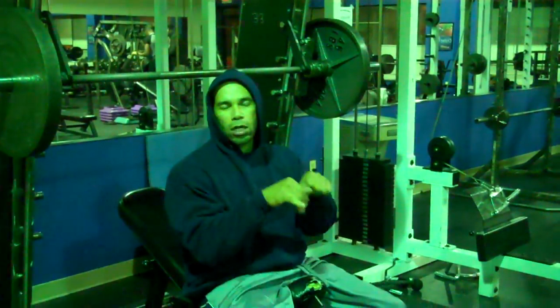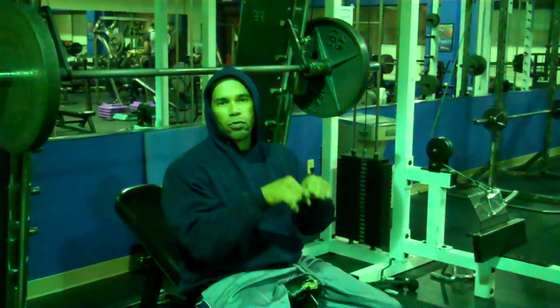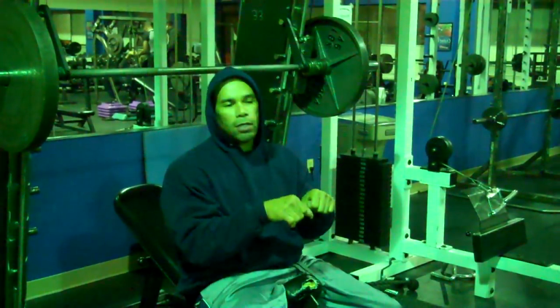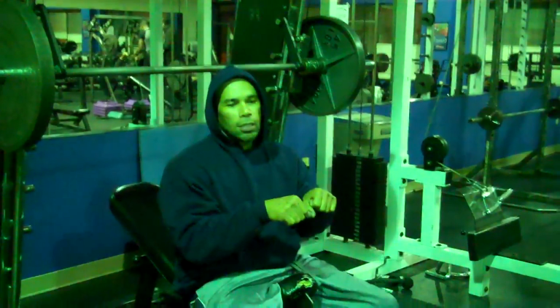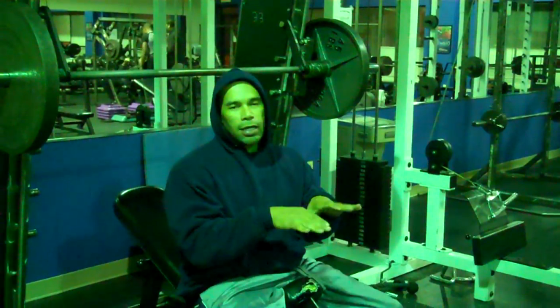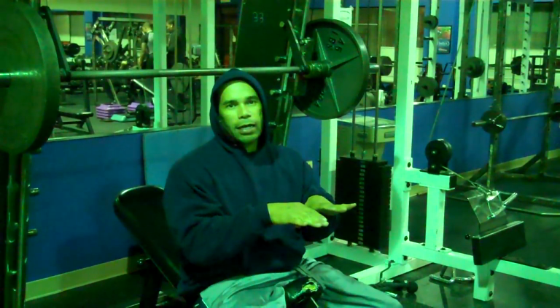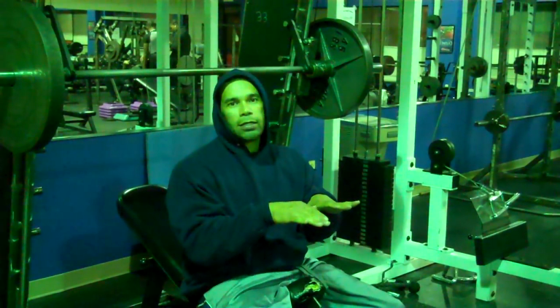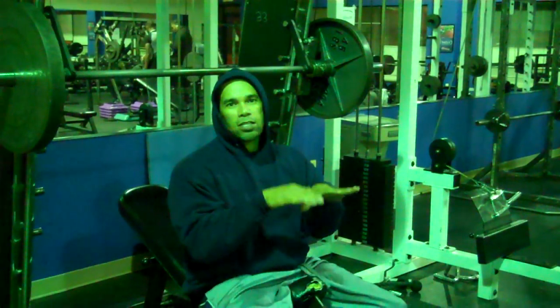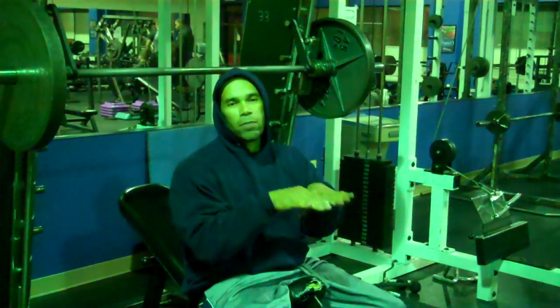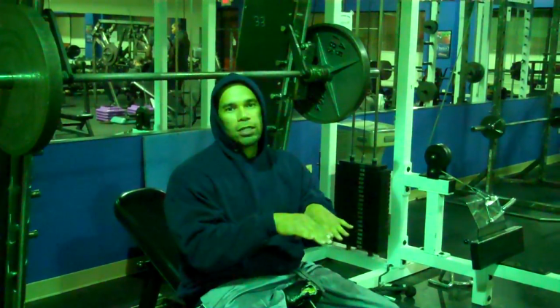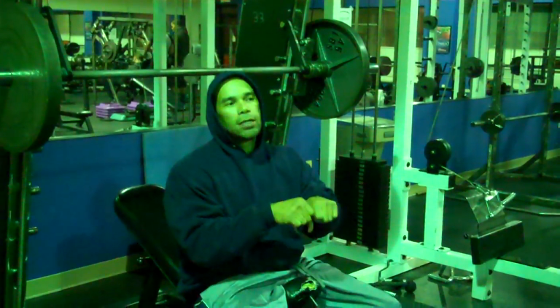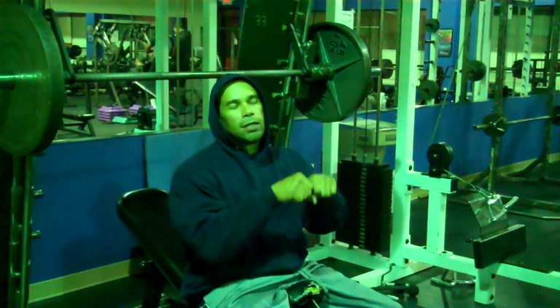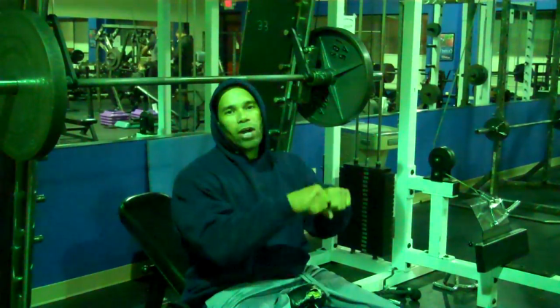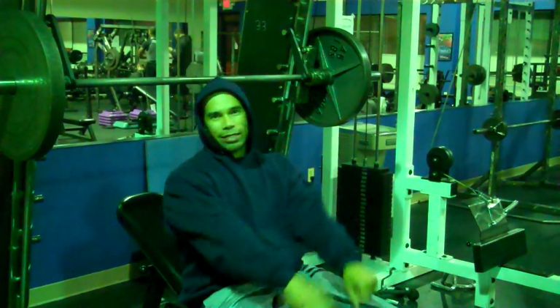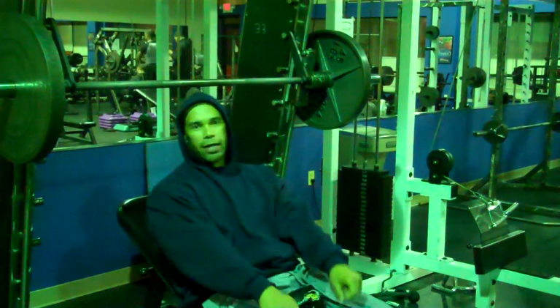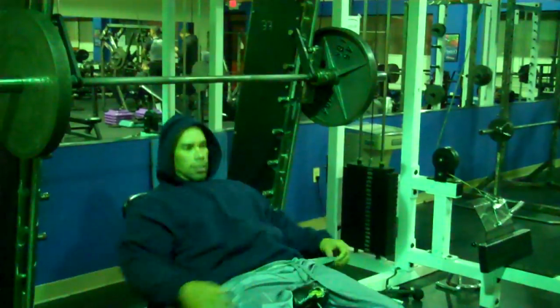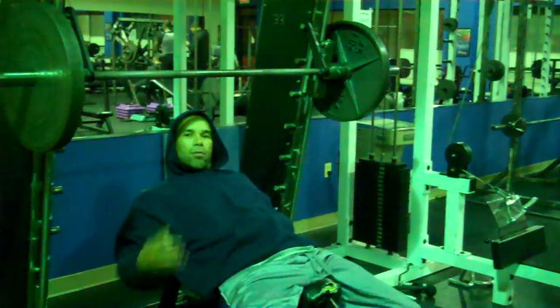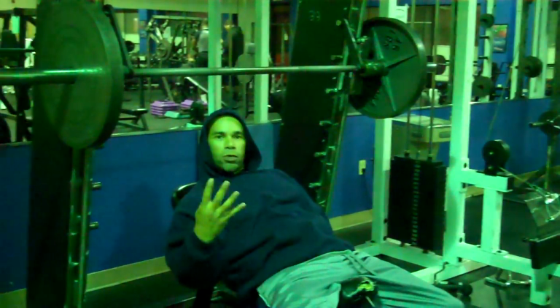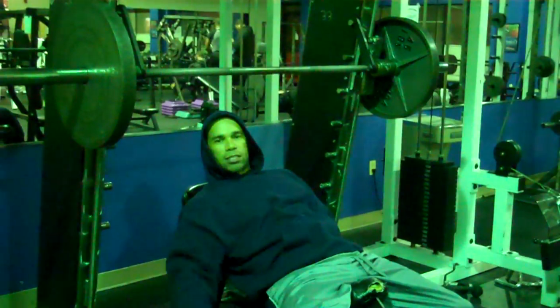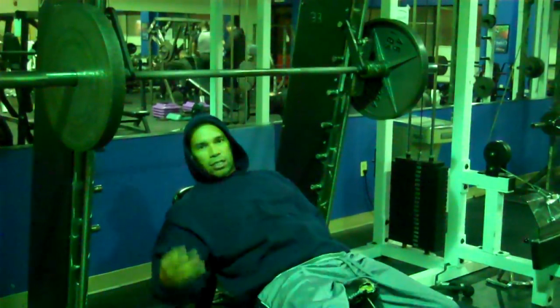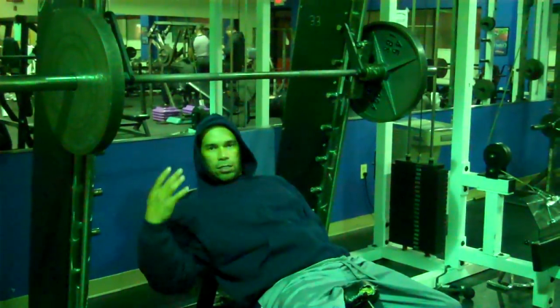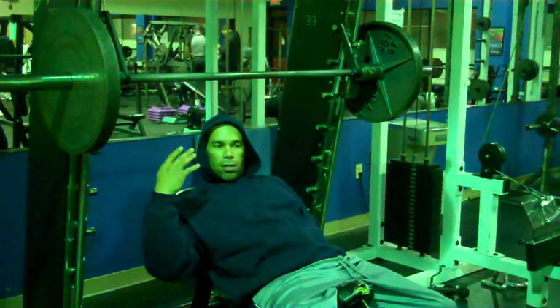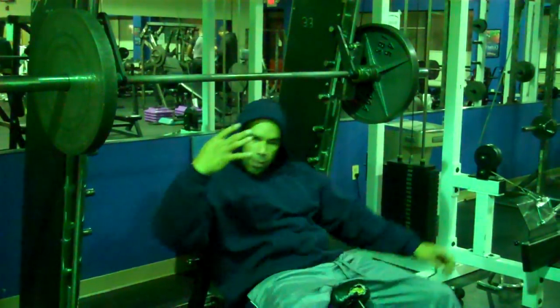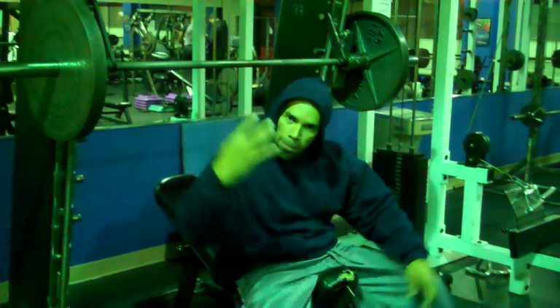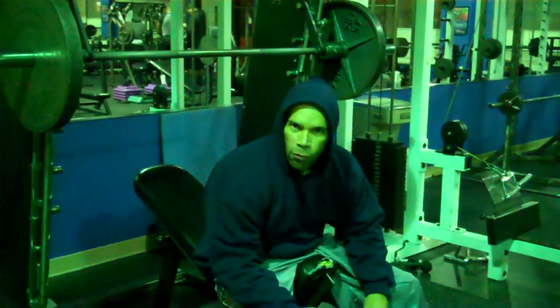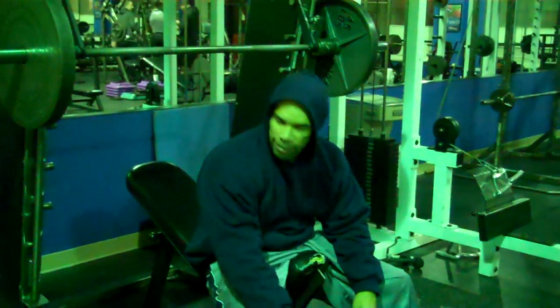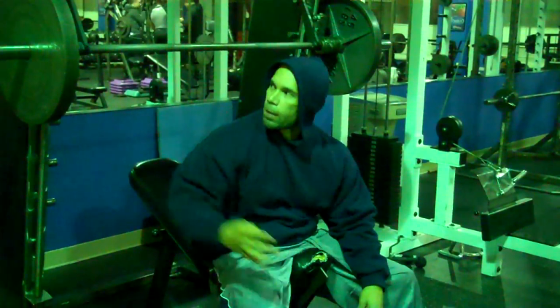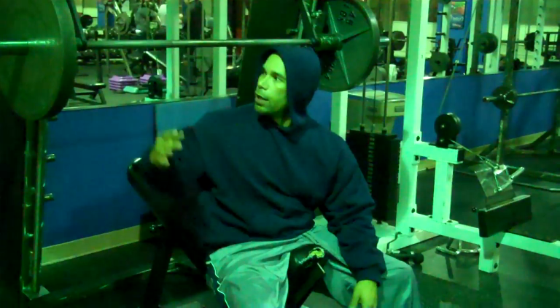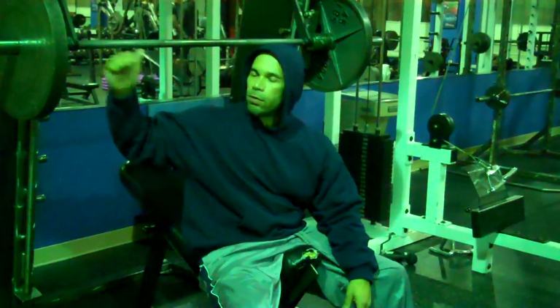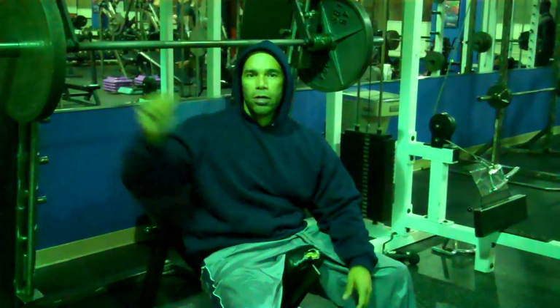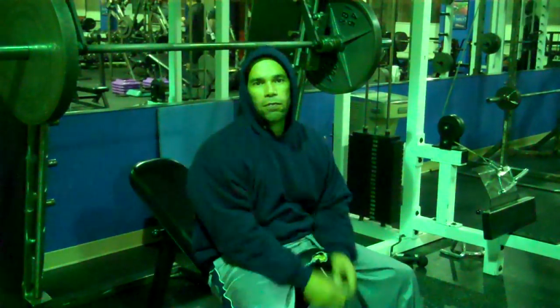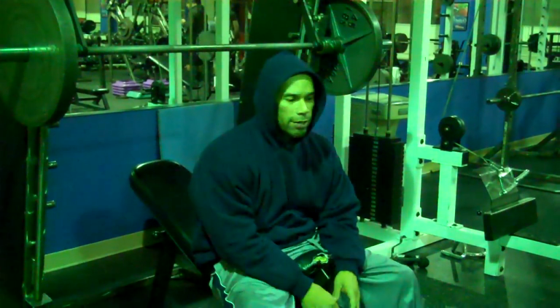This is a close grip incline Smith machine press. I'm doing four sets — this is actually my fourth set with 135 pounds.